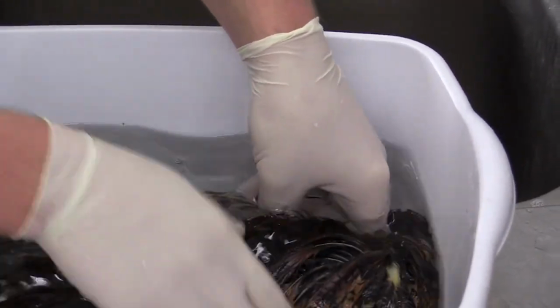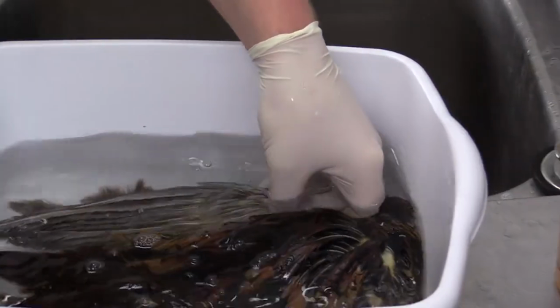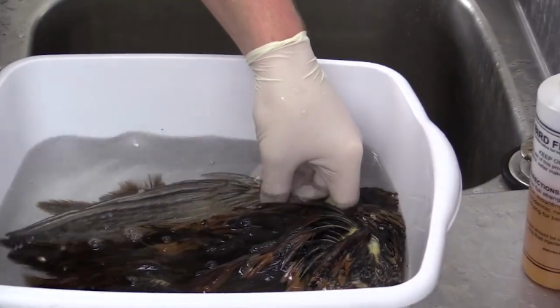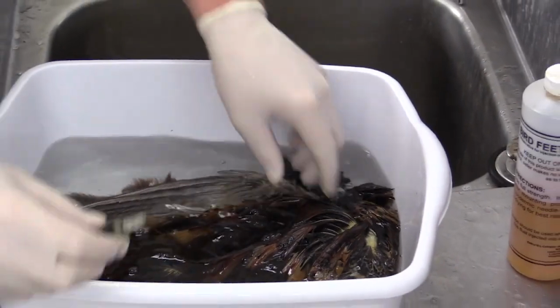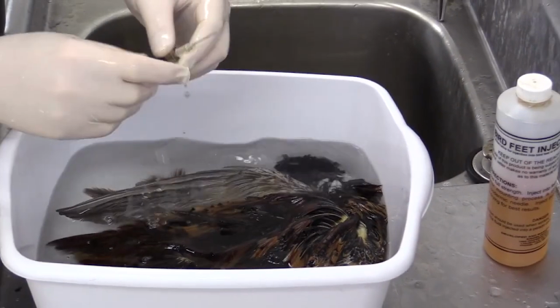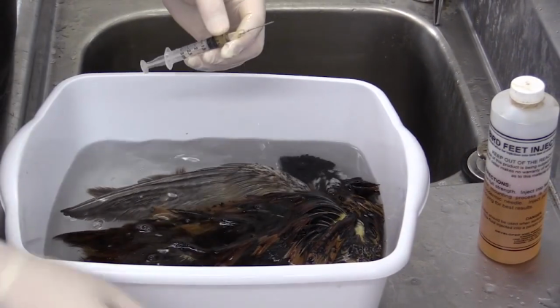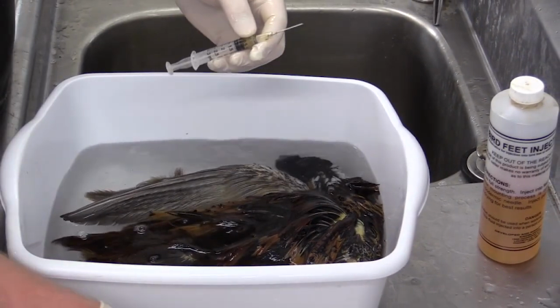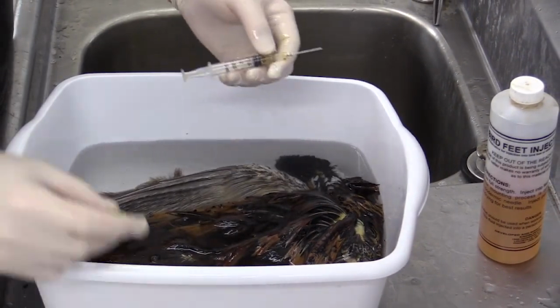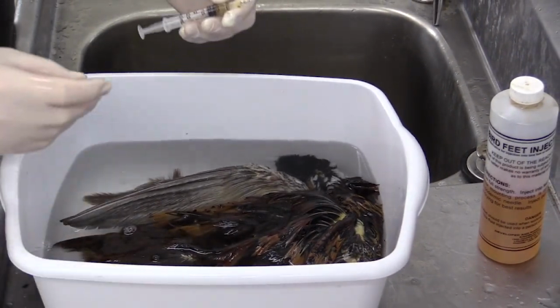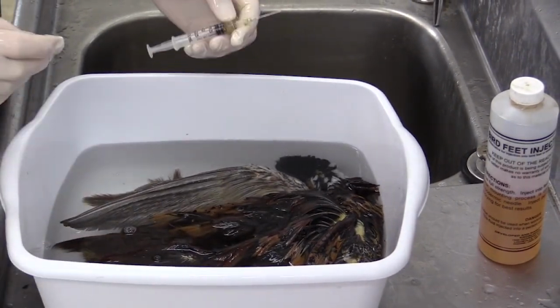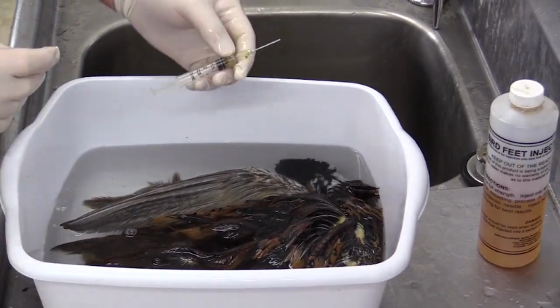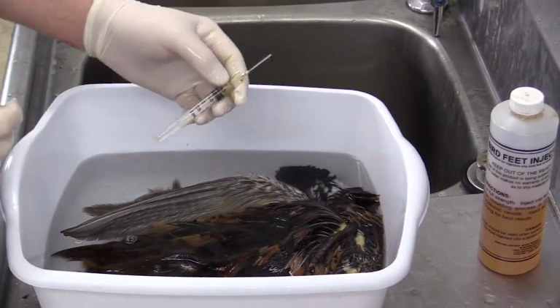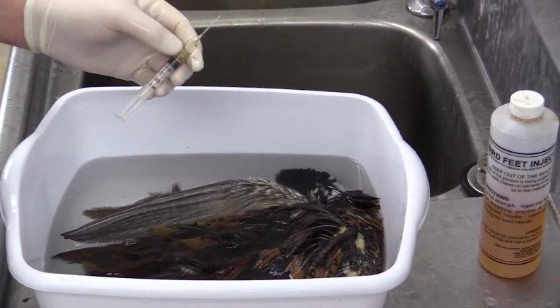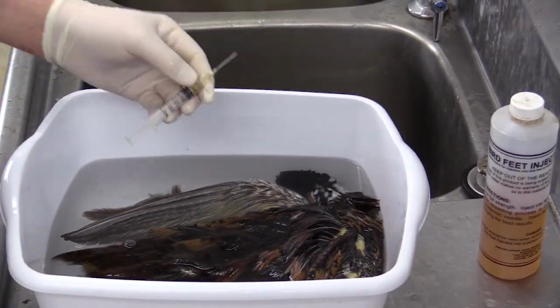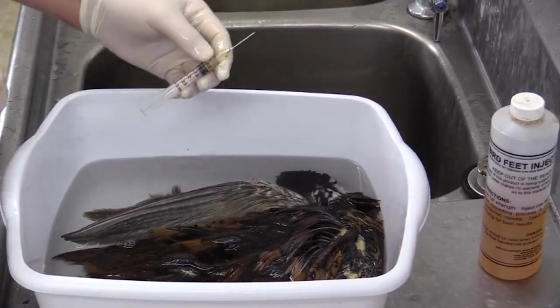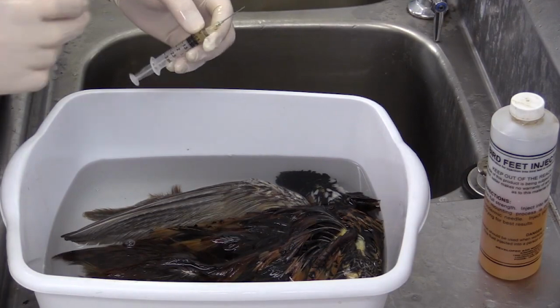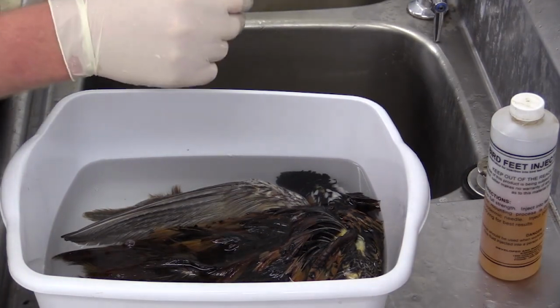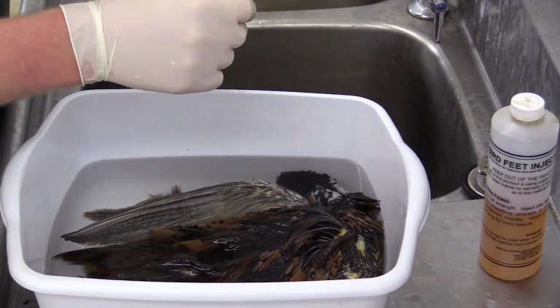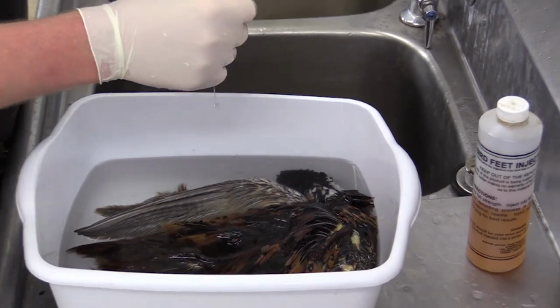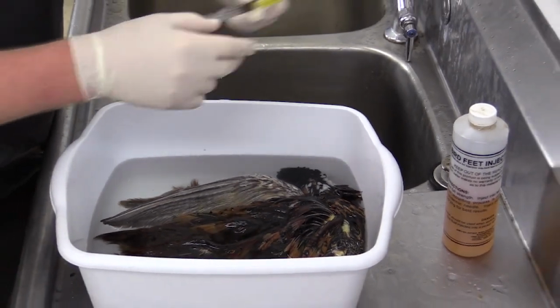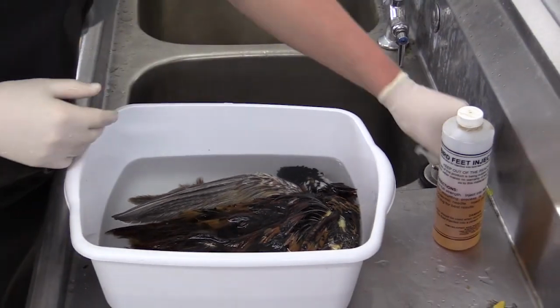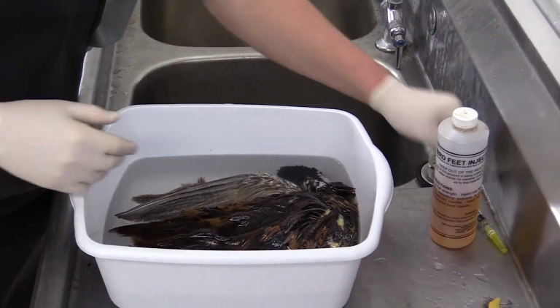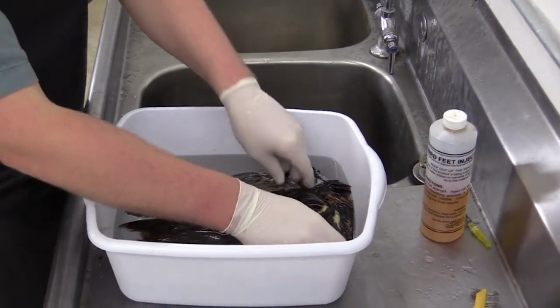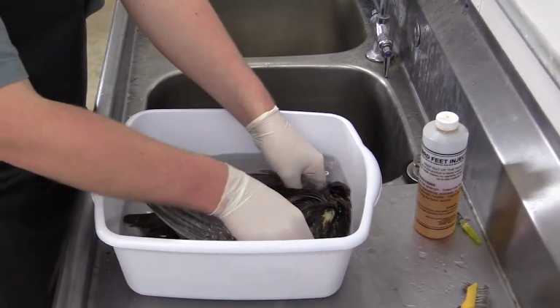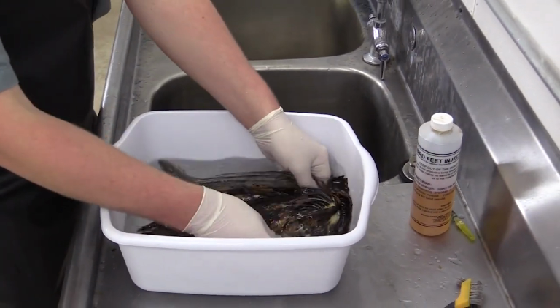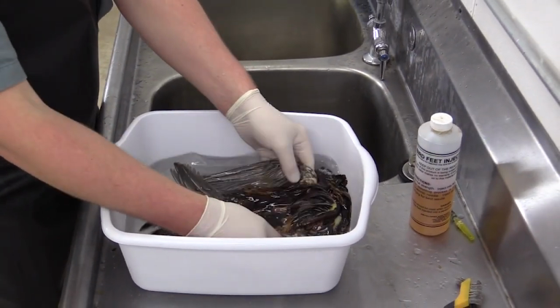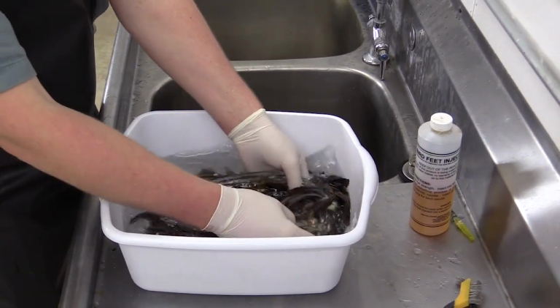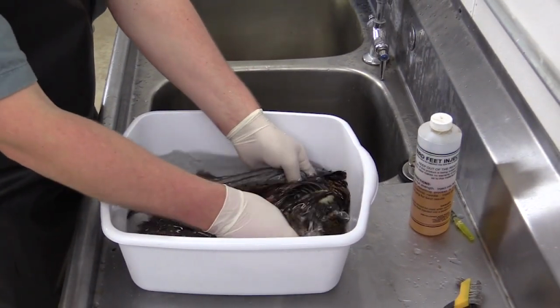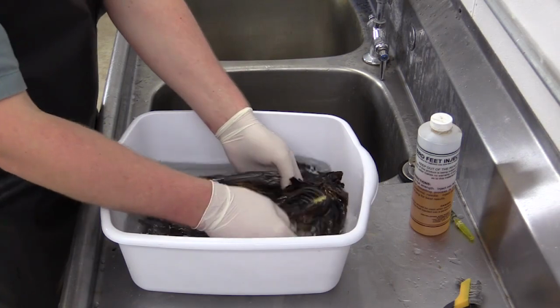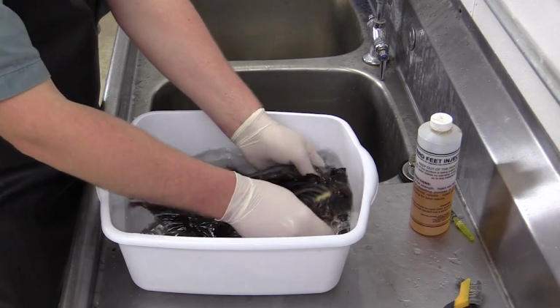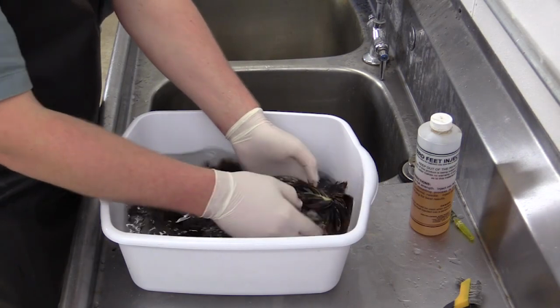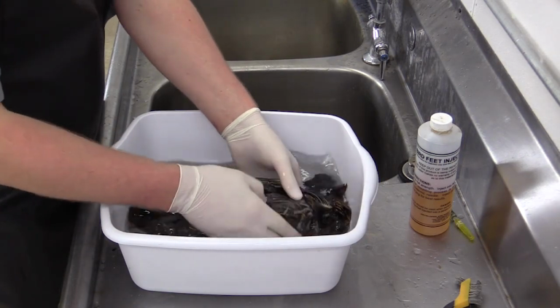It's also very important whenever you're working with syringes with chemicals that you don't poke yourself — safety is always the utmost concern. Now that we've washed all that off the wing tips, we're ready to wring out the bird.